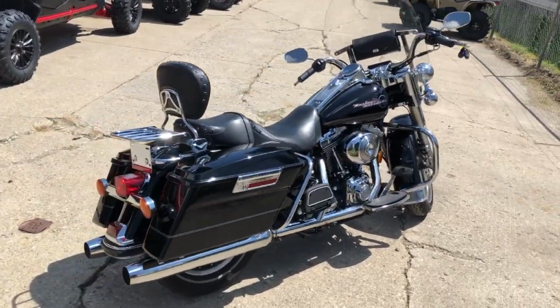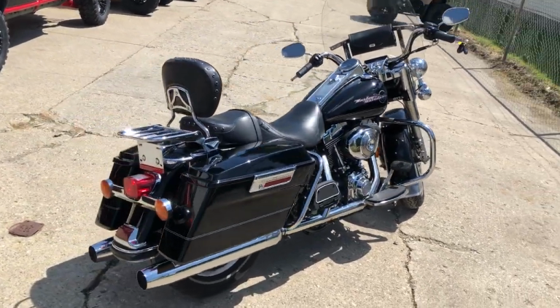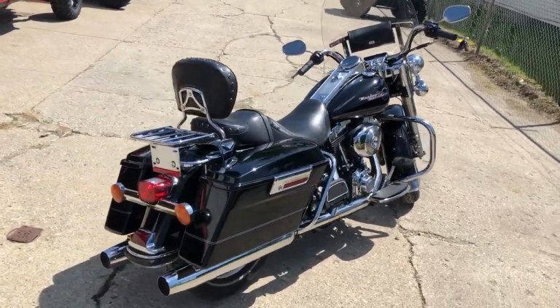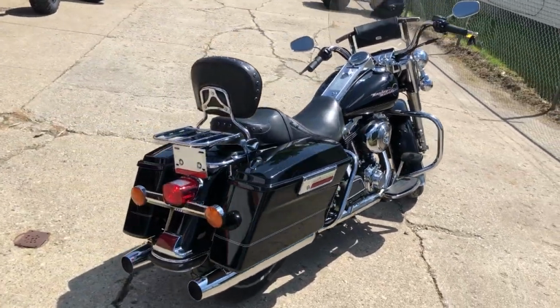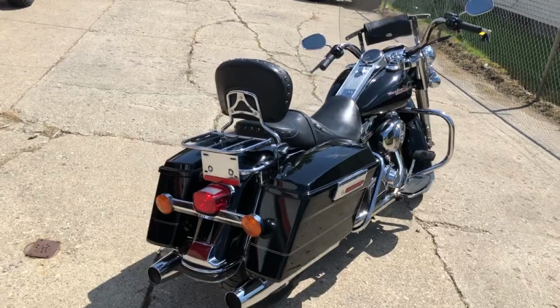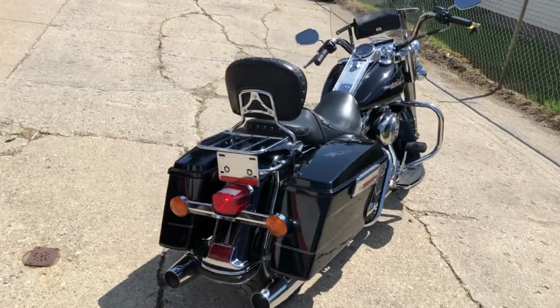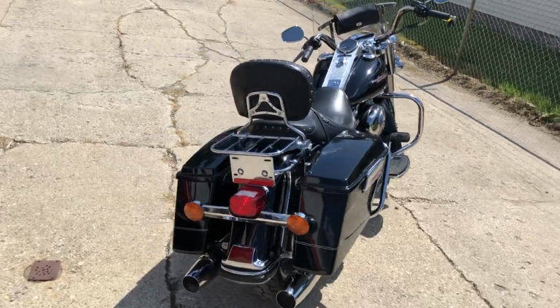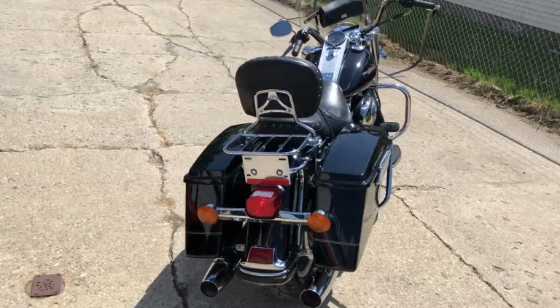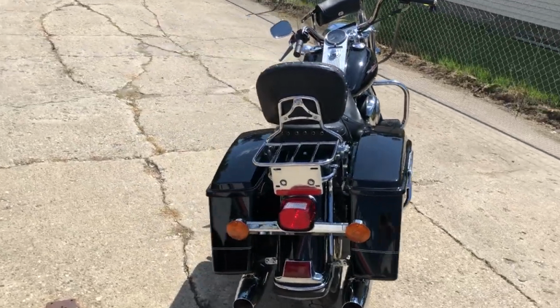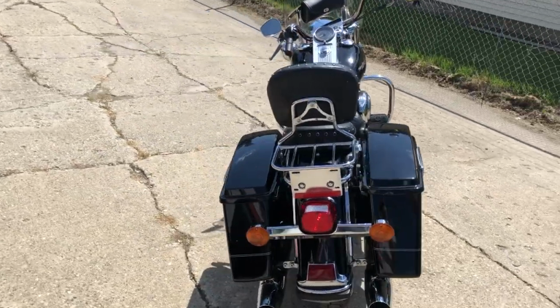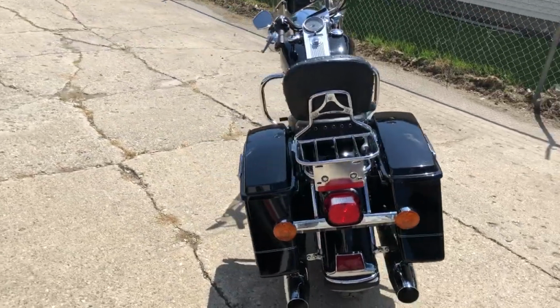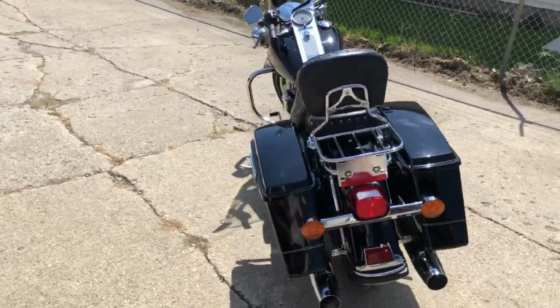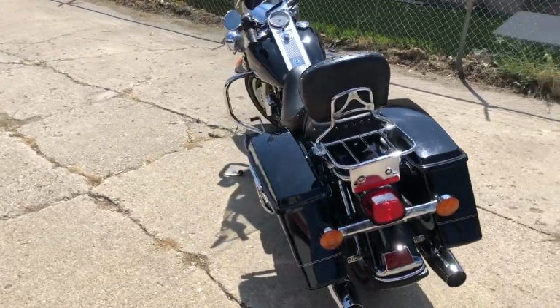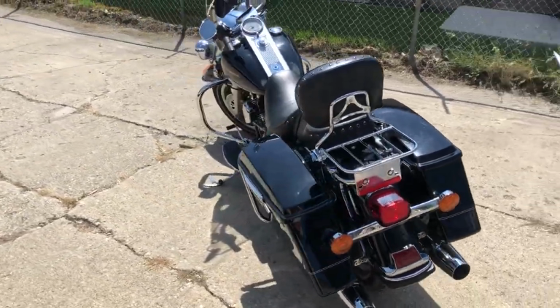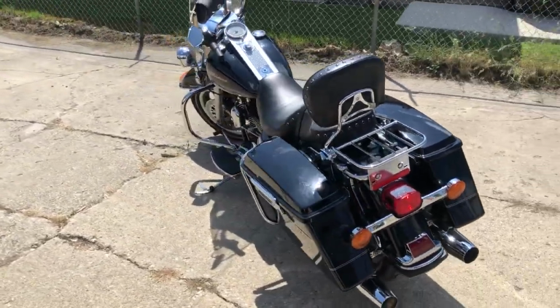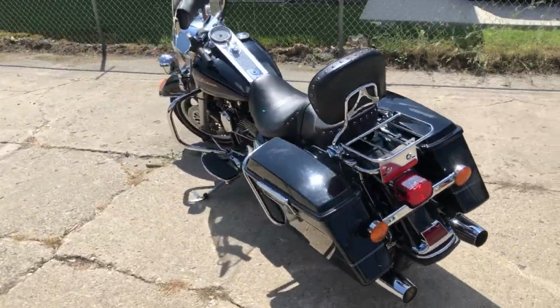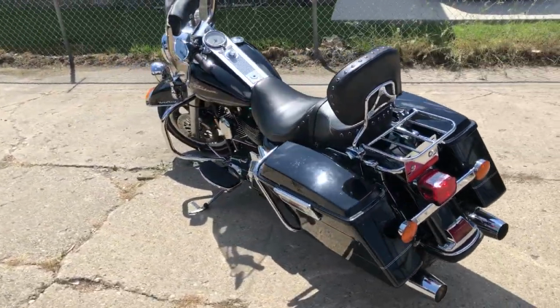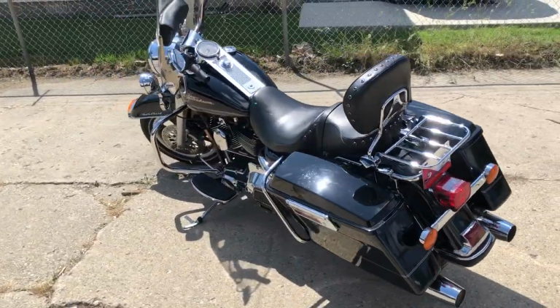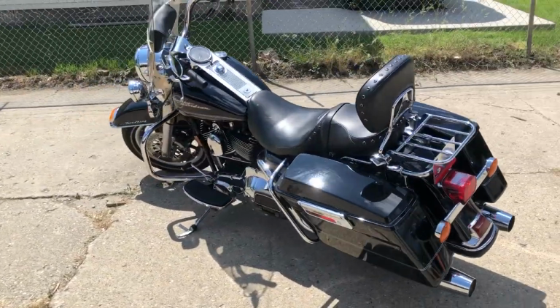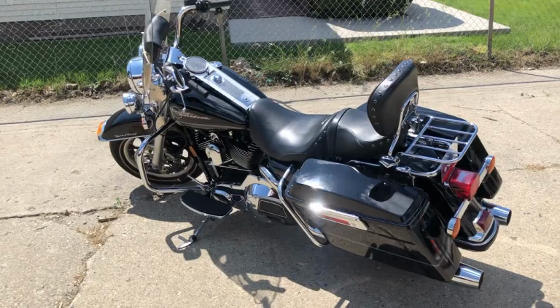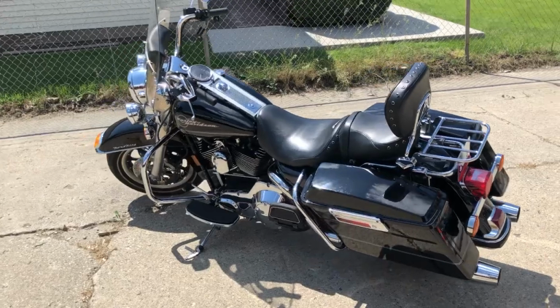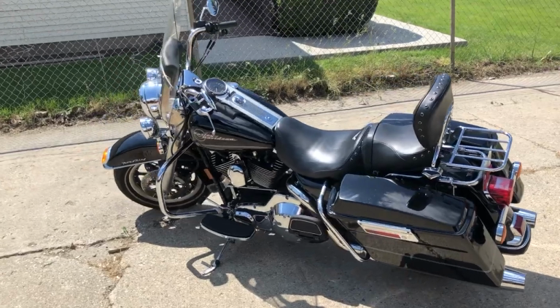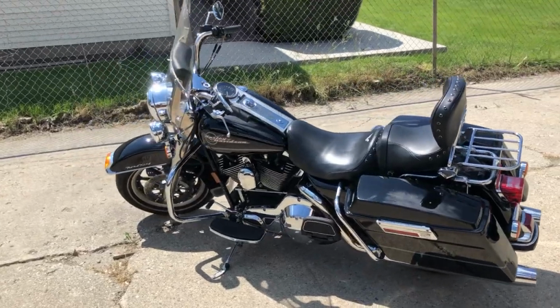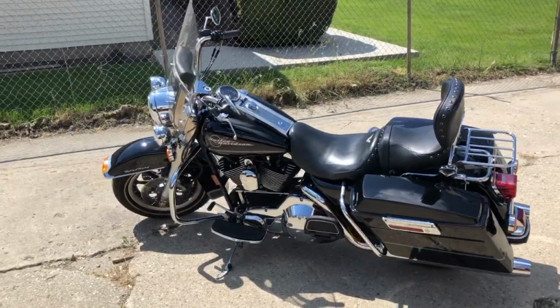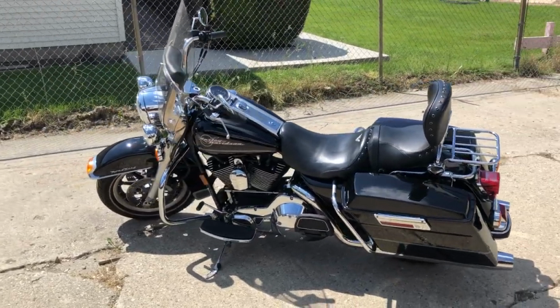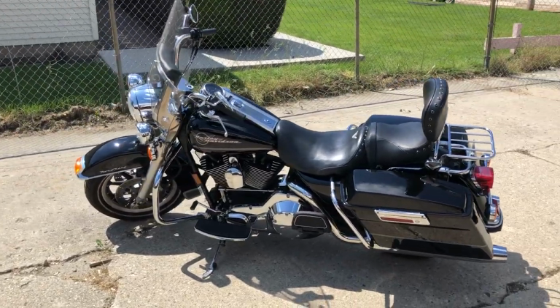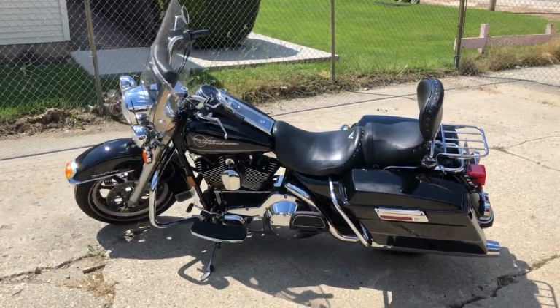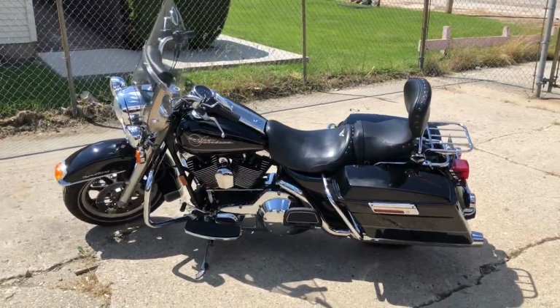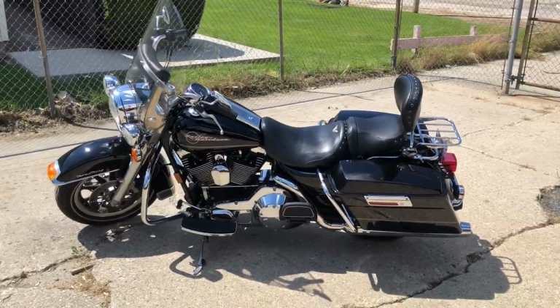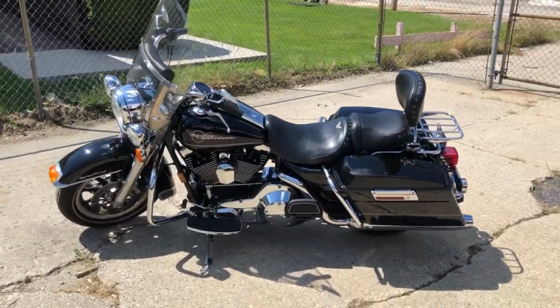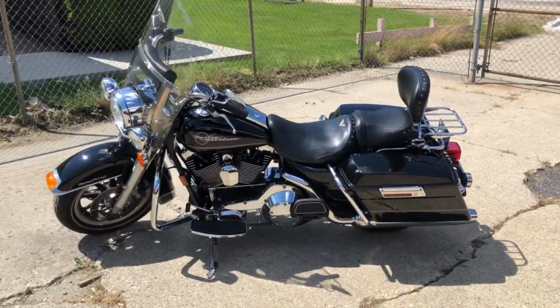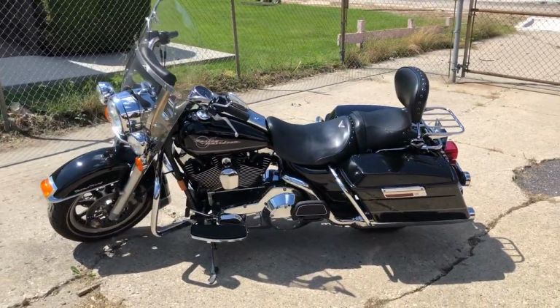Runs strong, only 37,017 miles on this 2006 fuel-injected Road King. Don't miss it, you can own it for $59.99. Give us a call, we'll get it done, 810-648-9500.